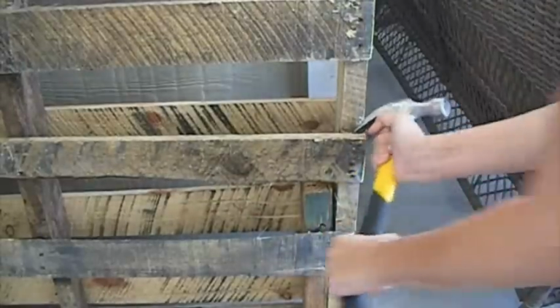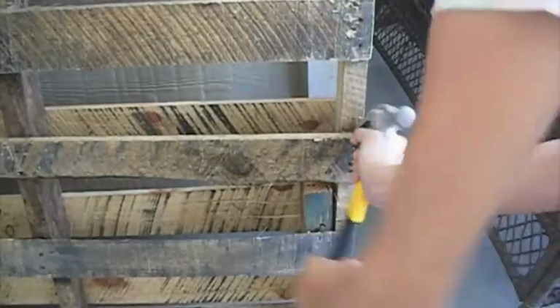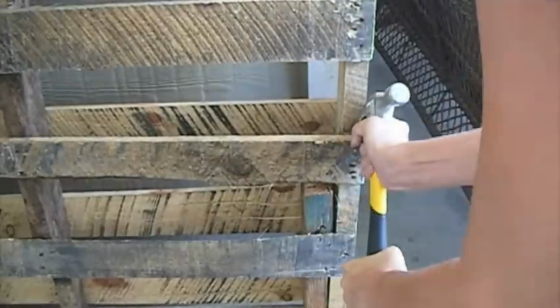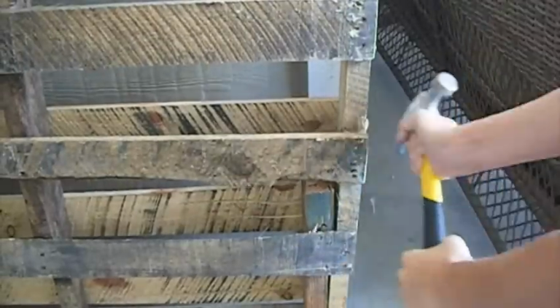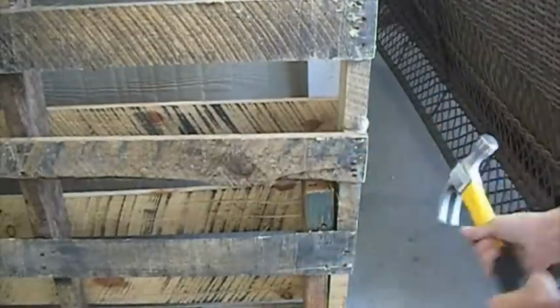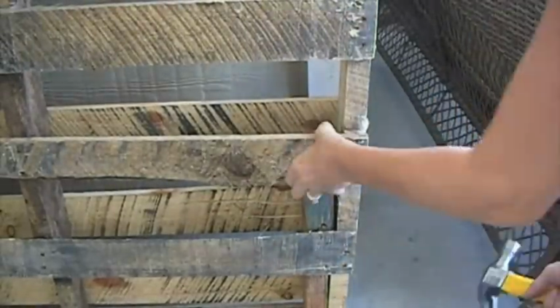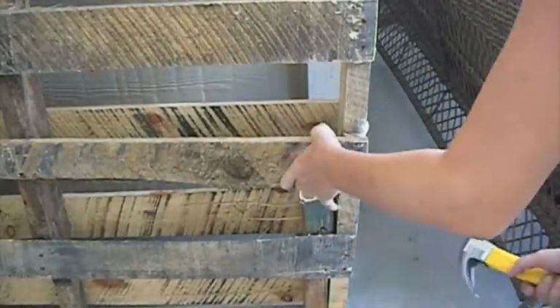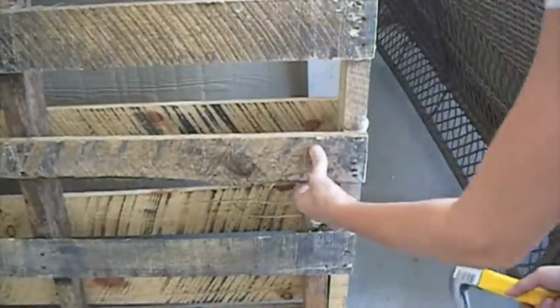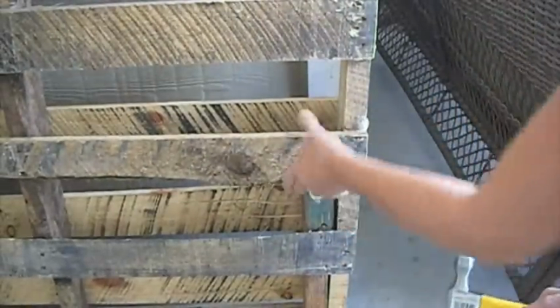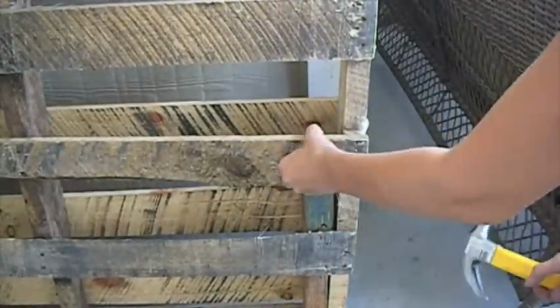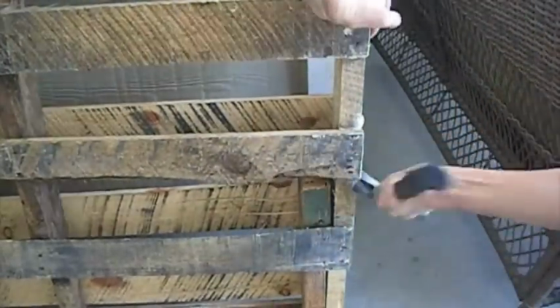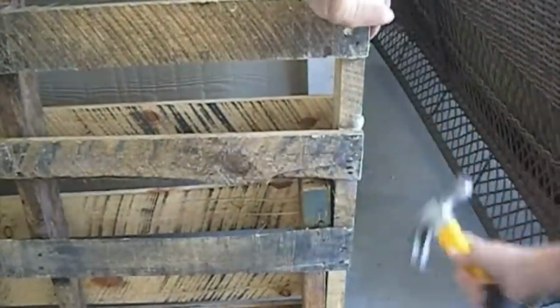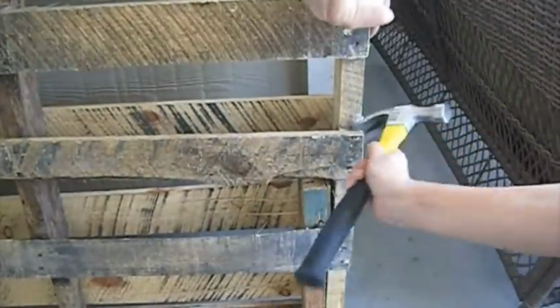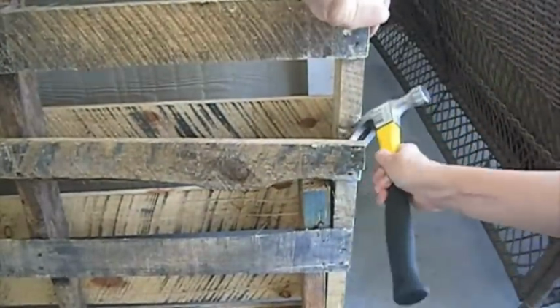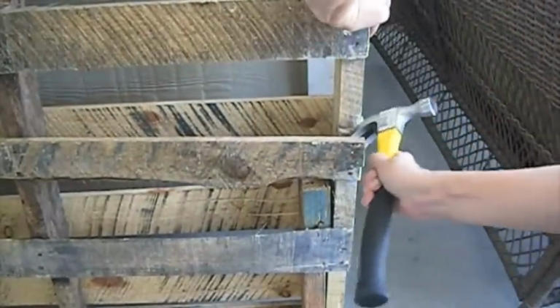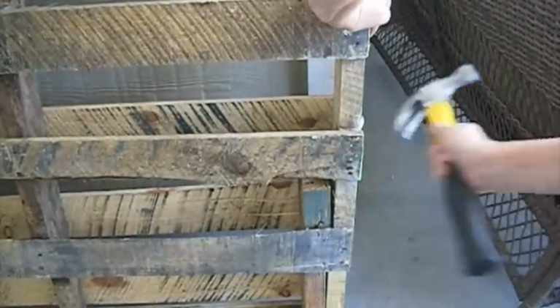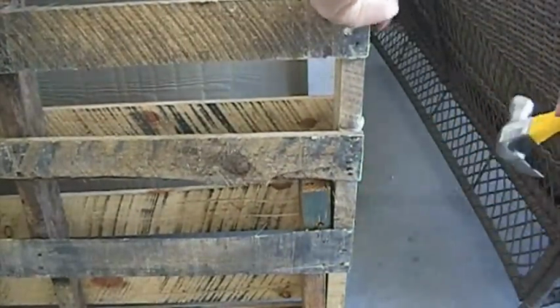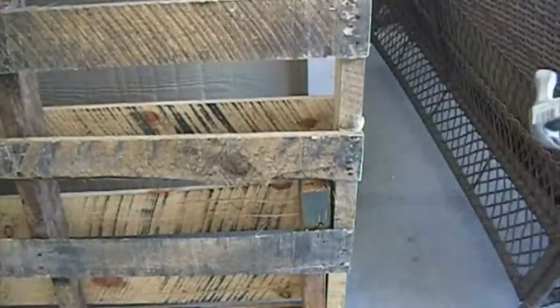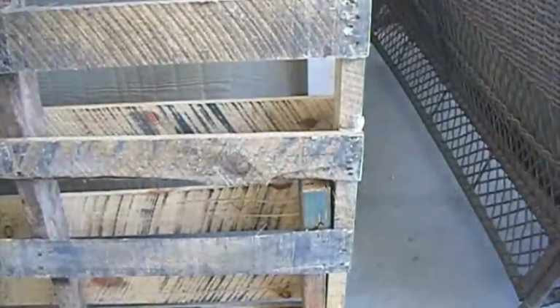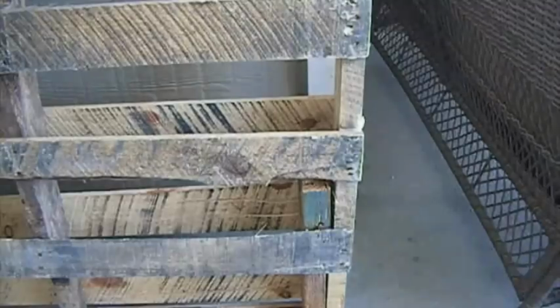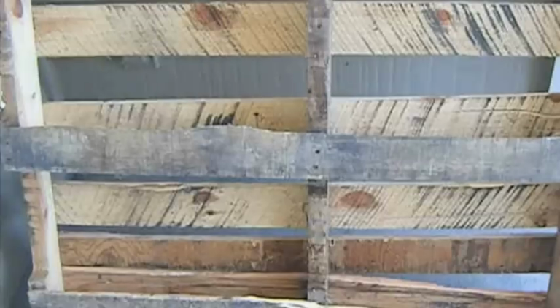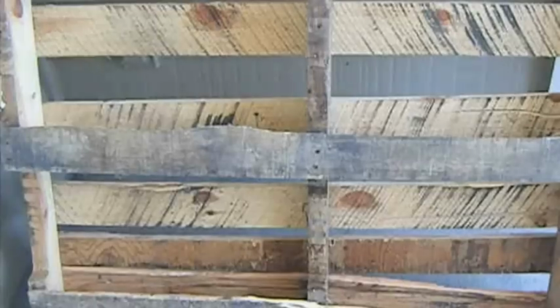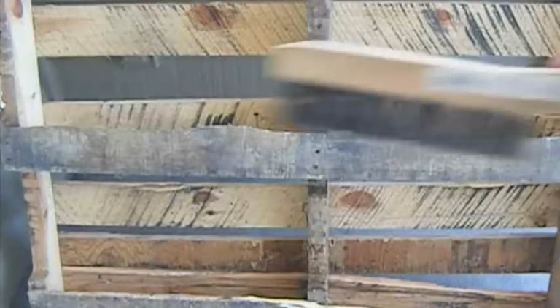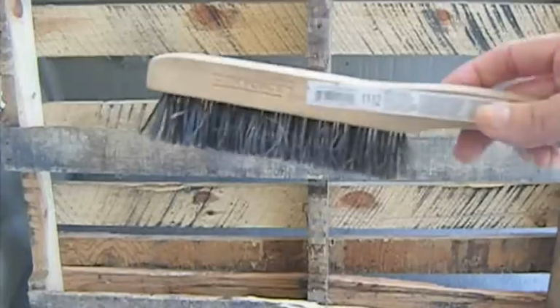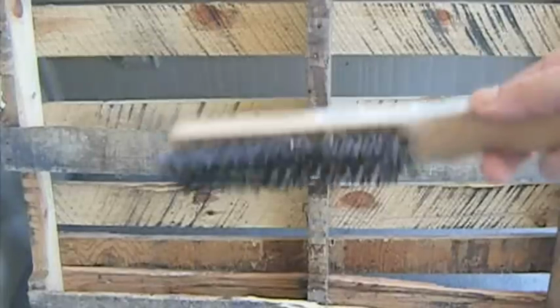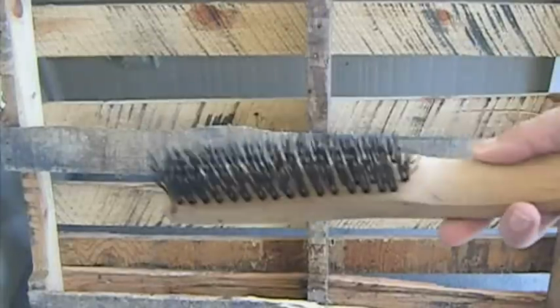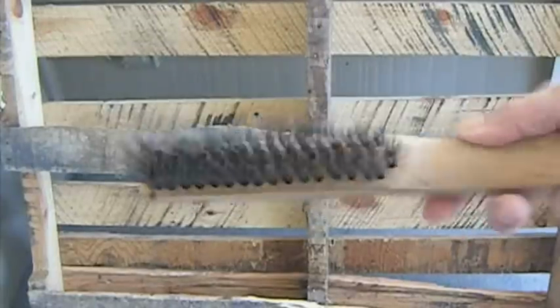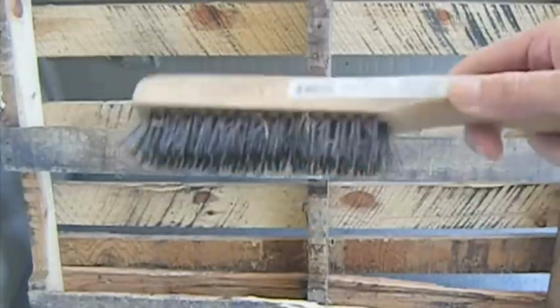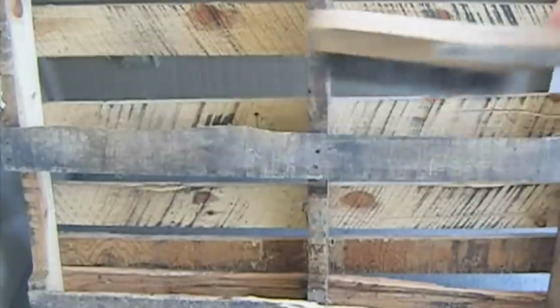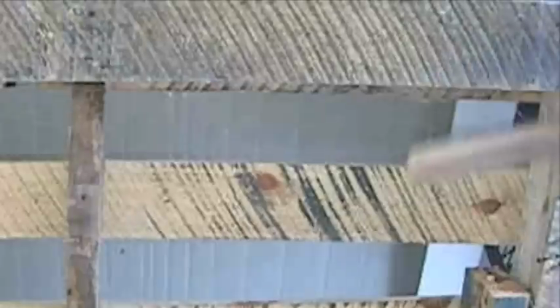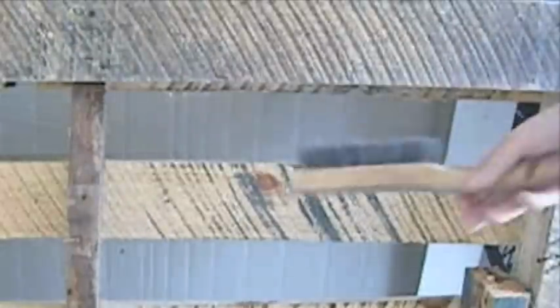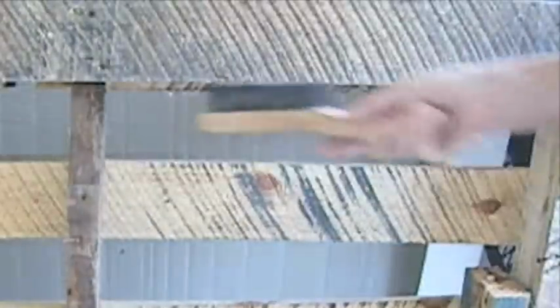I got the palette for free and now I'm going to remove one piece of wood. The next step is to clean up the wood with an iron brush.